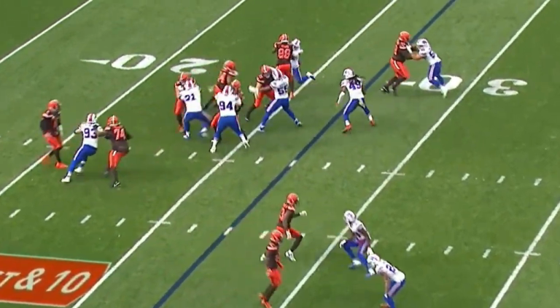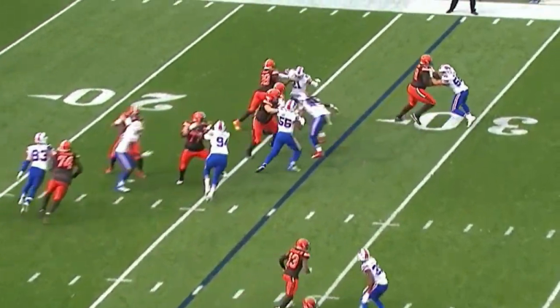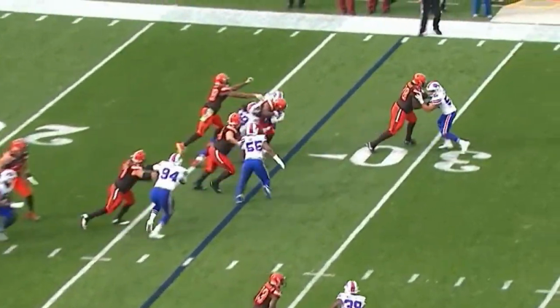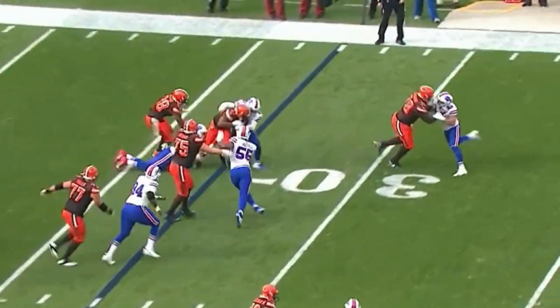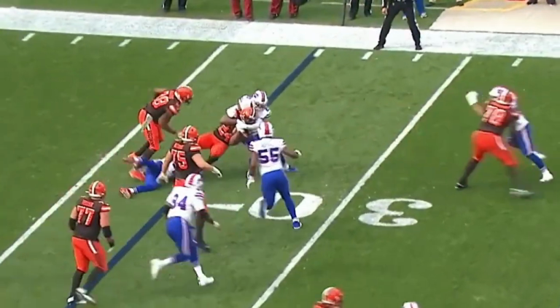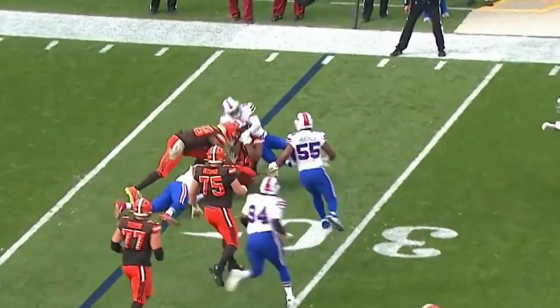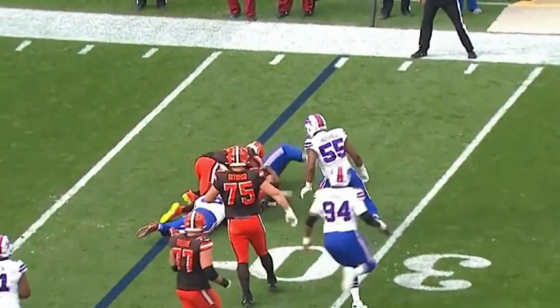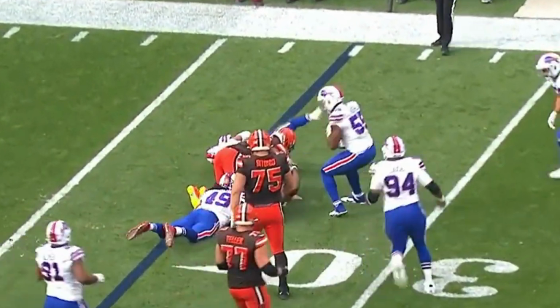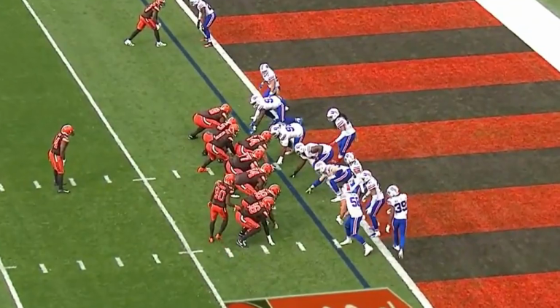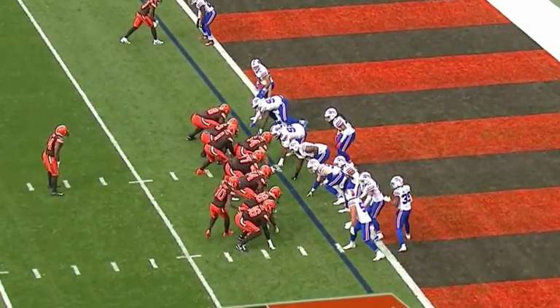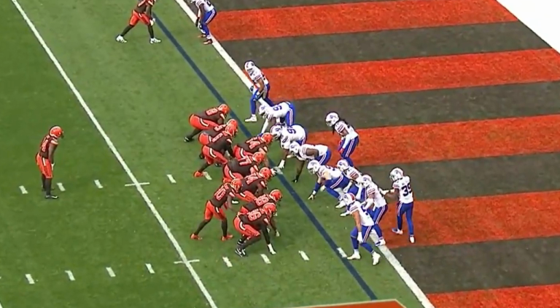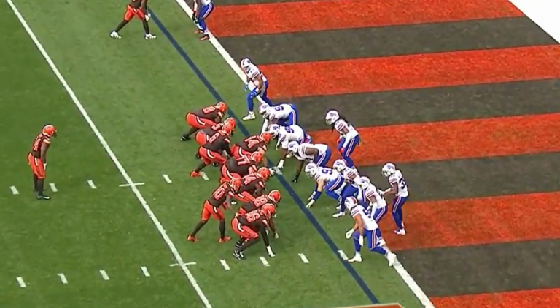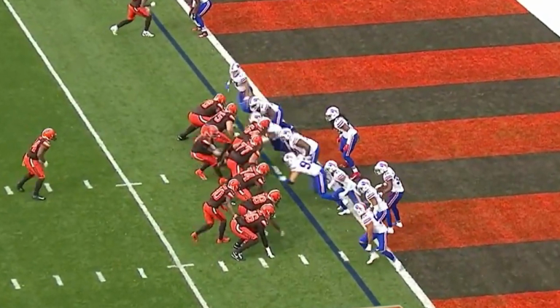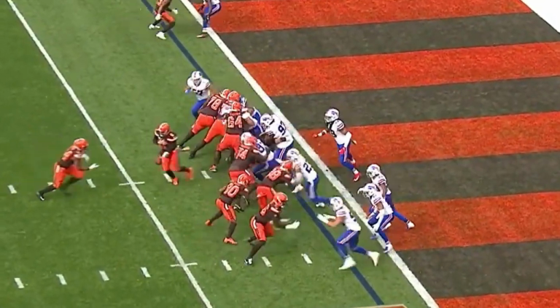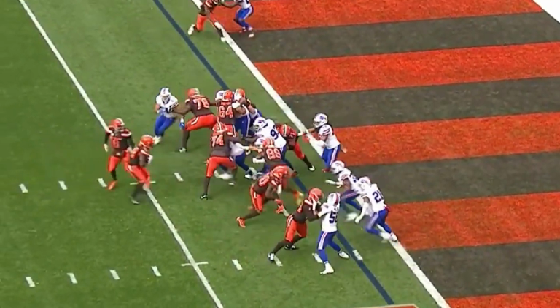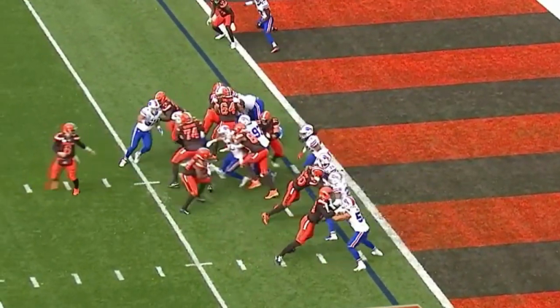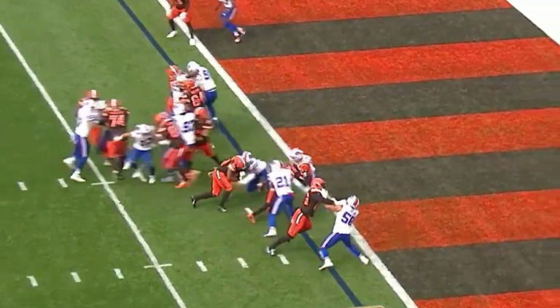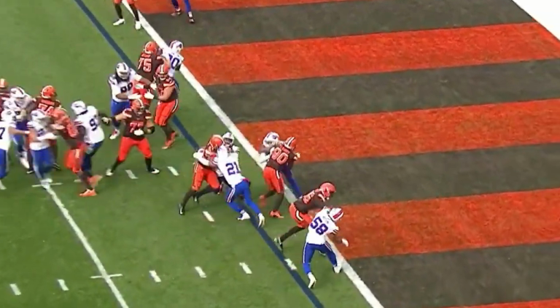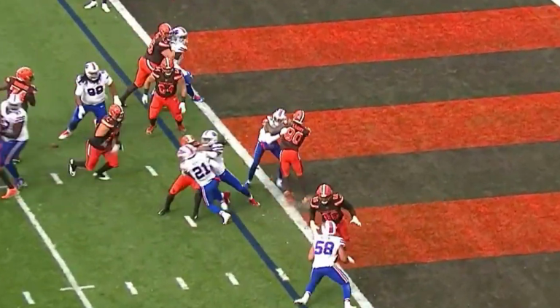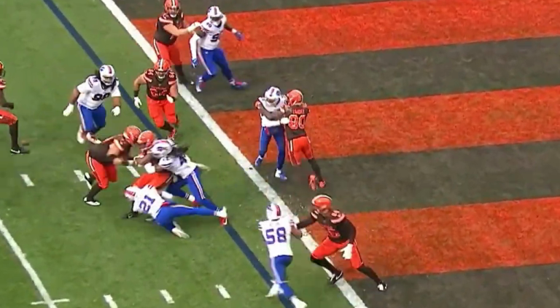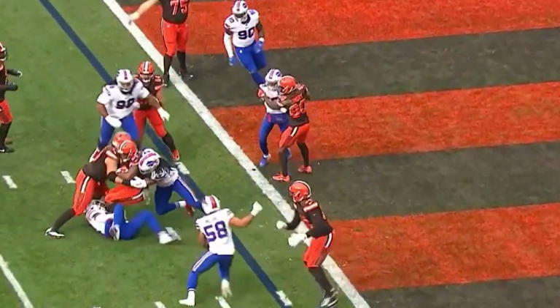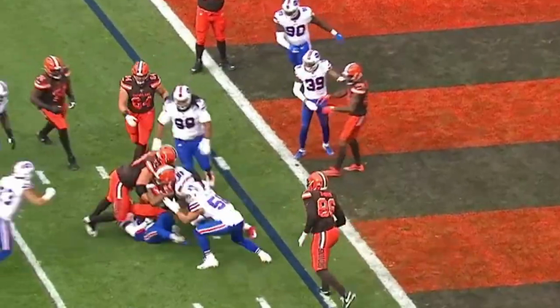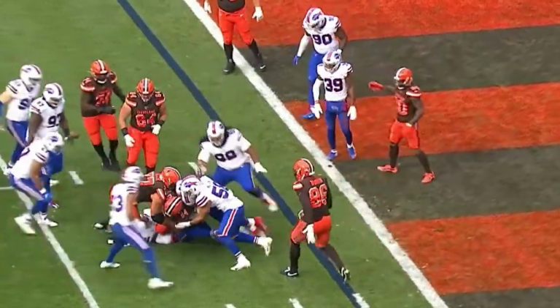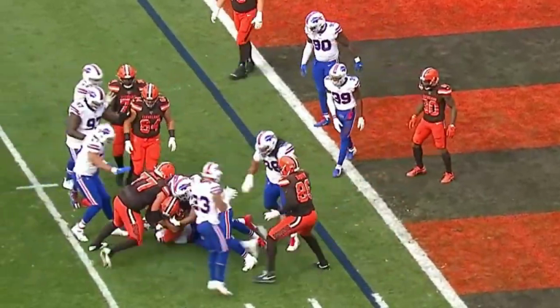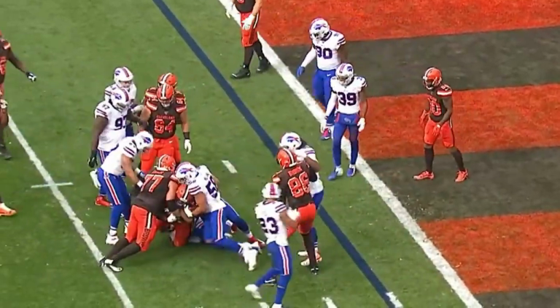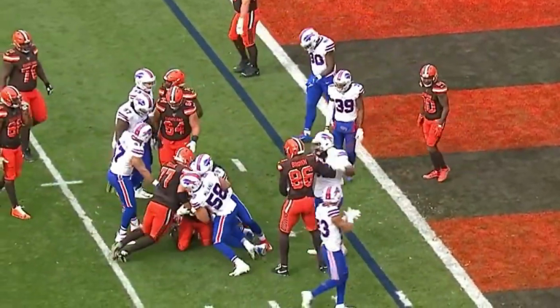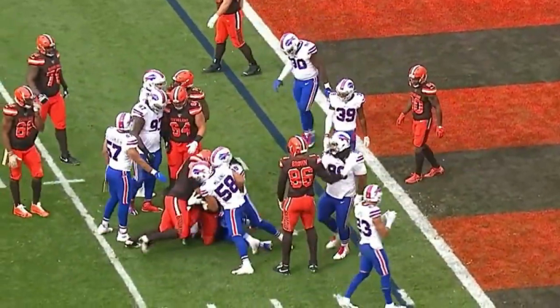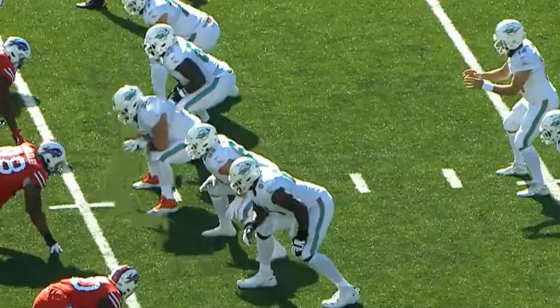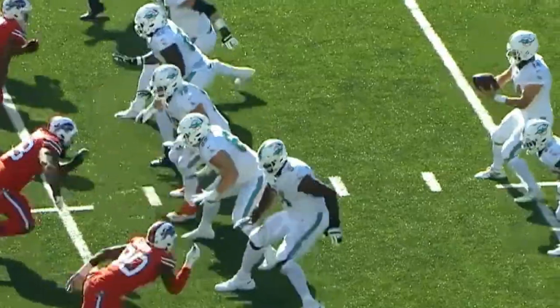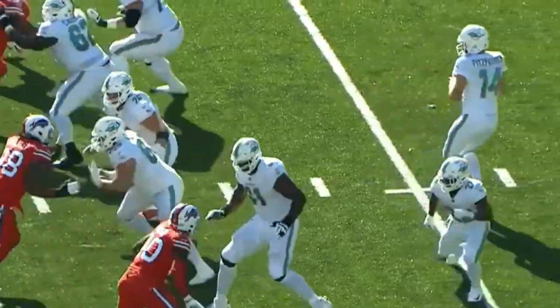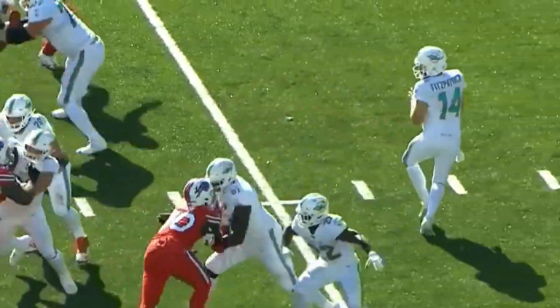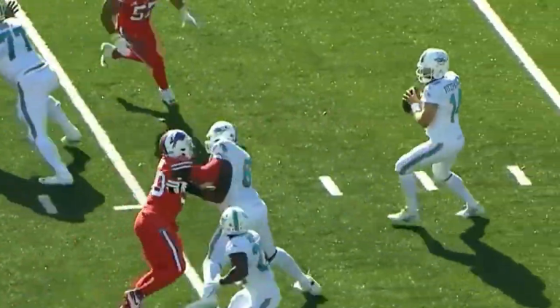Chubb running left, Edmonds comes up. So it's first and goal — handoff. Chubb cannot get there. Tremaine Edmonds pushes him aside, and Edmonds blows up the screen.